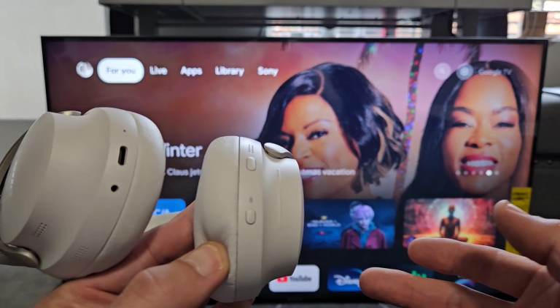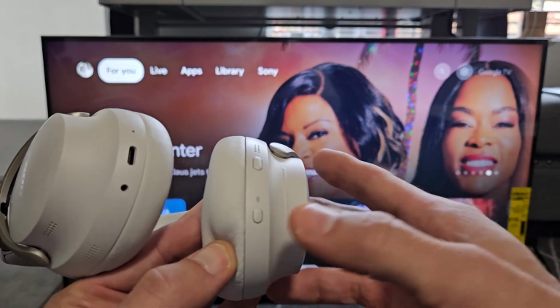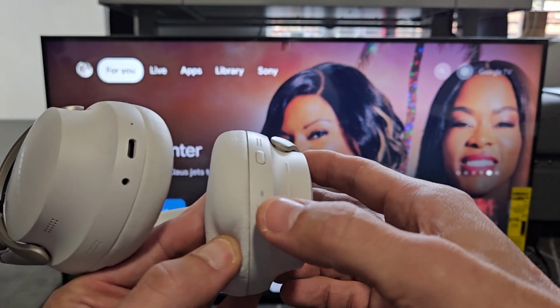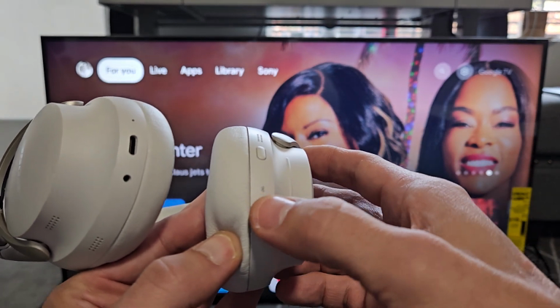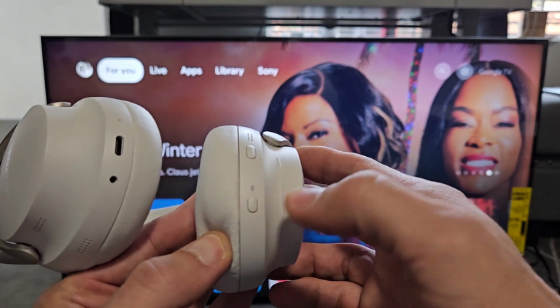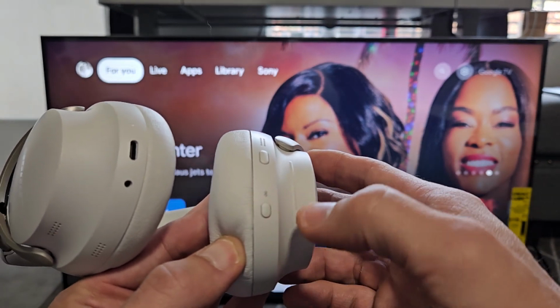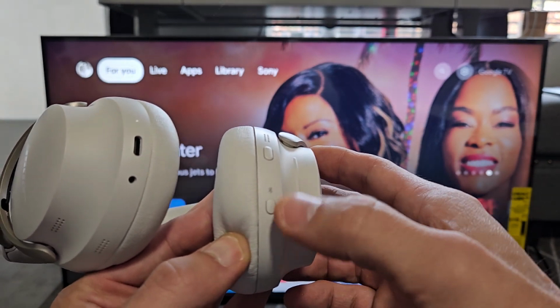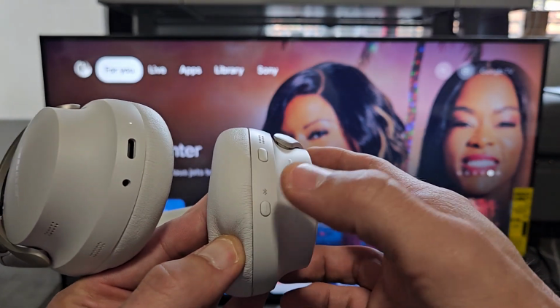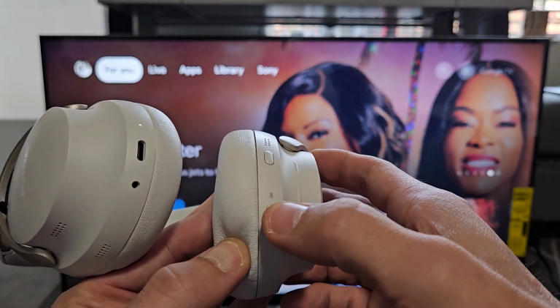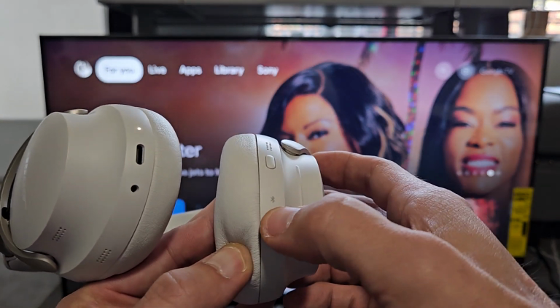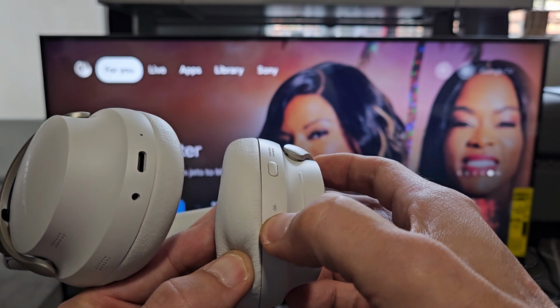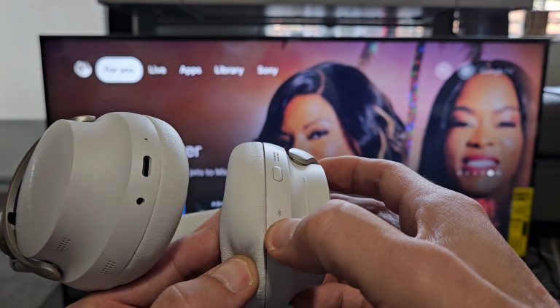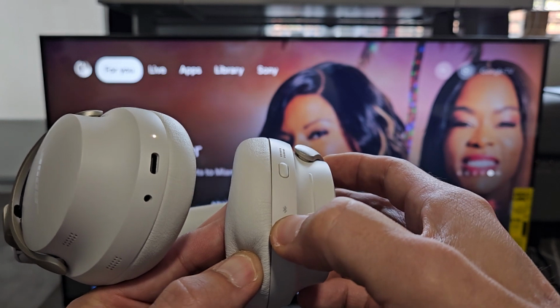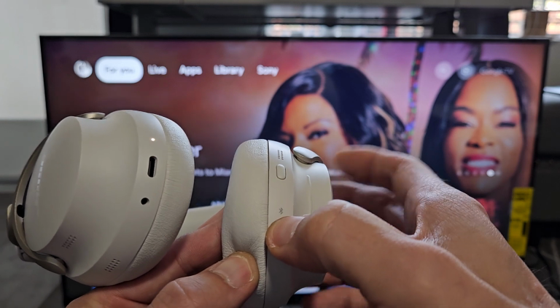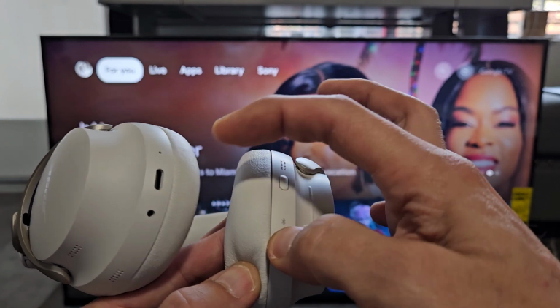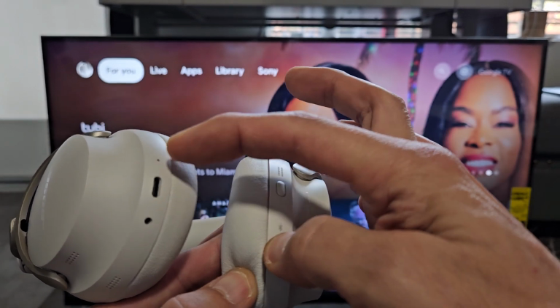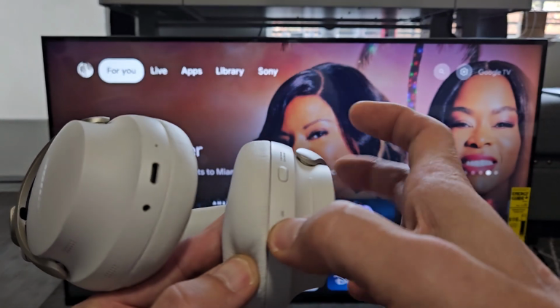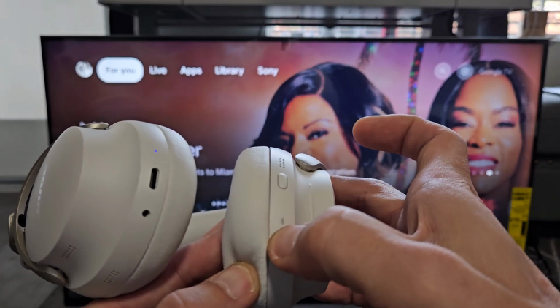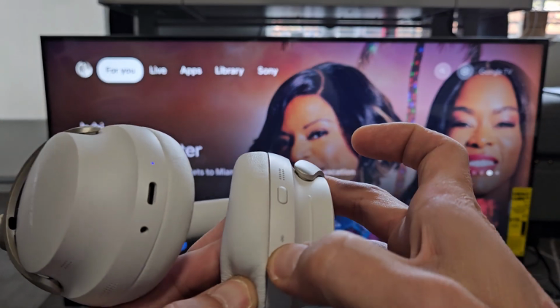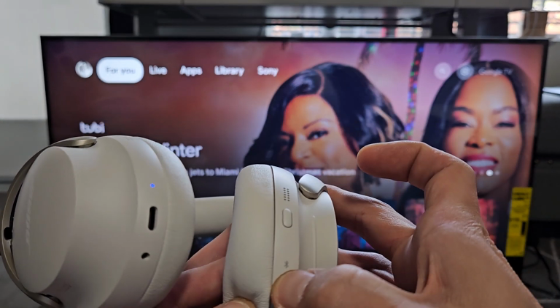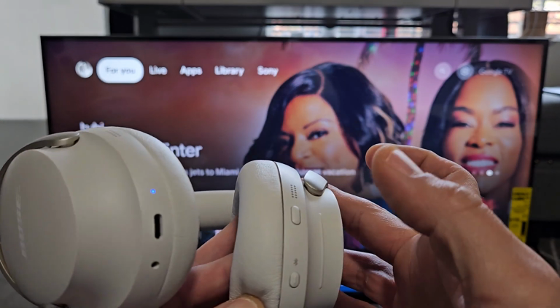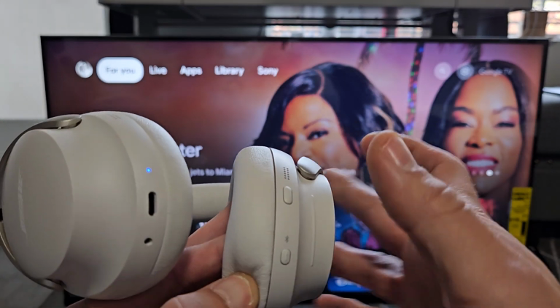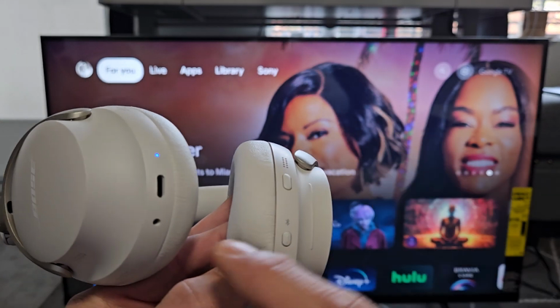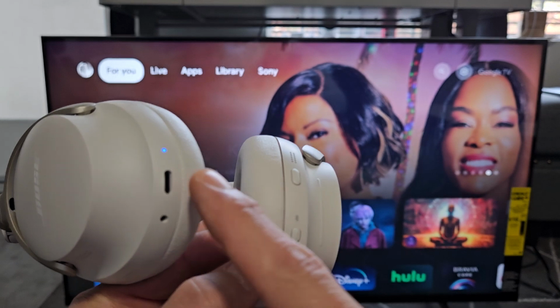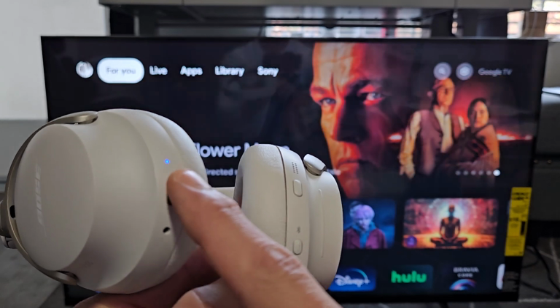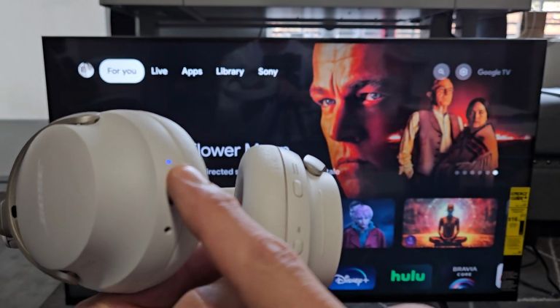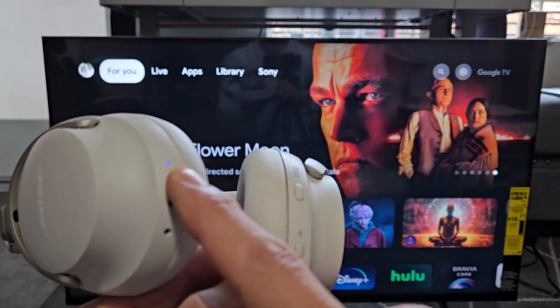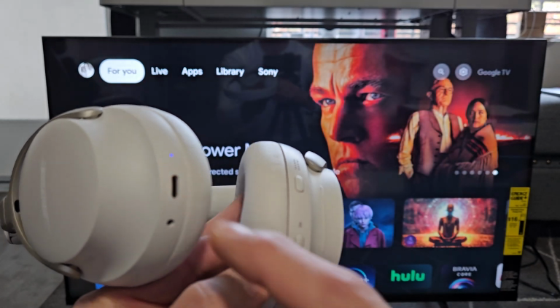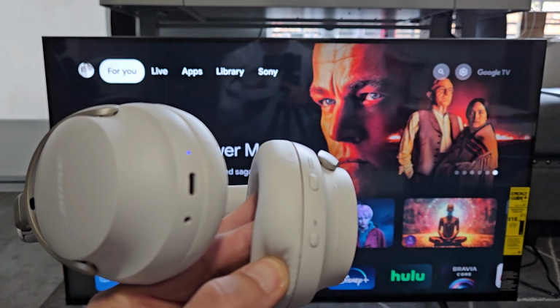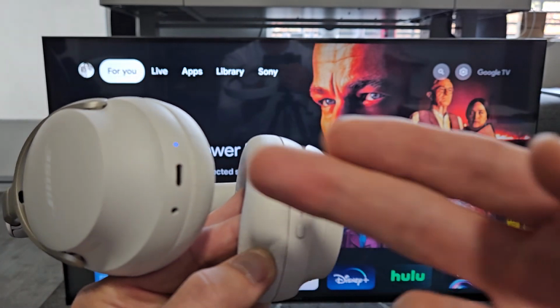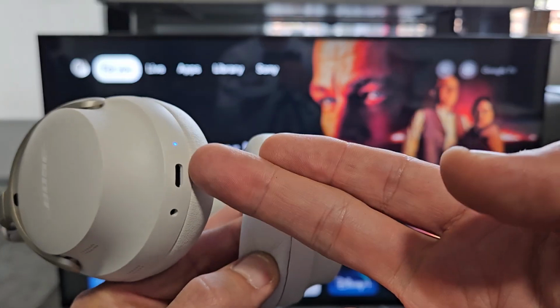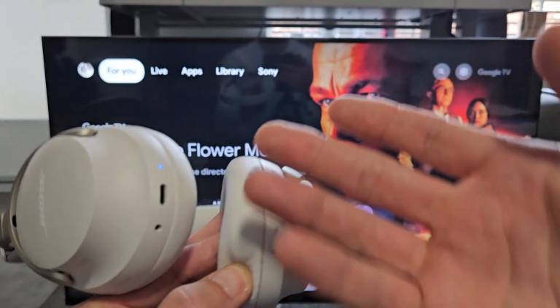Let's do it together. The Bluetooth slash power button is right here. Press and hold — just keep holding, I'm still holding. Wait till it turns blue. It just turned blue, go ahead and let go. It's slowly blinking blue now, so it's in pairing mode.